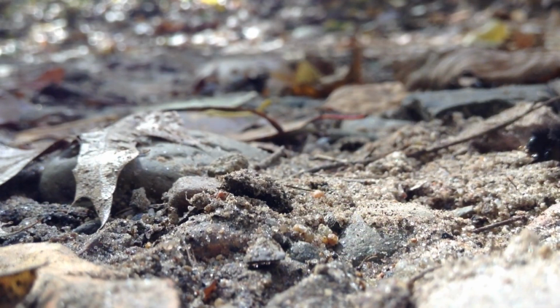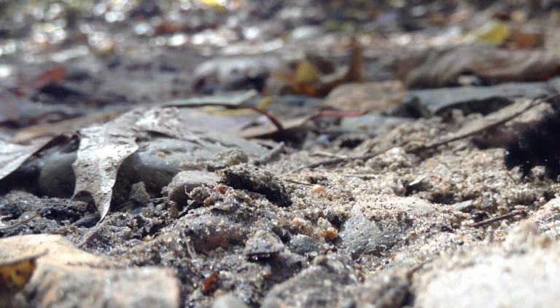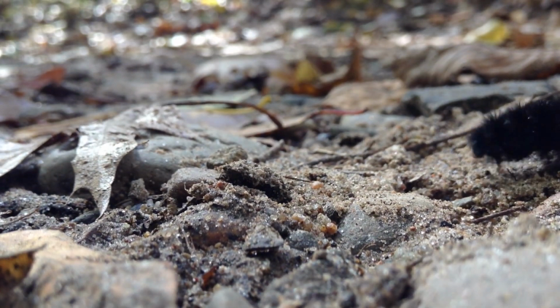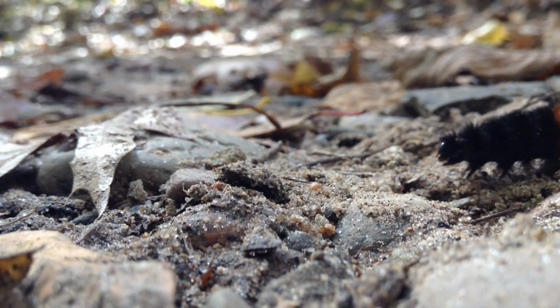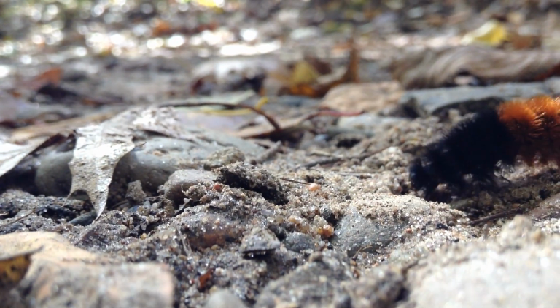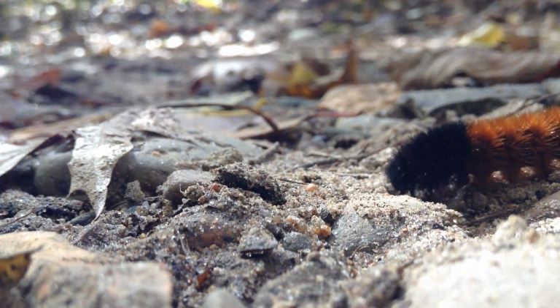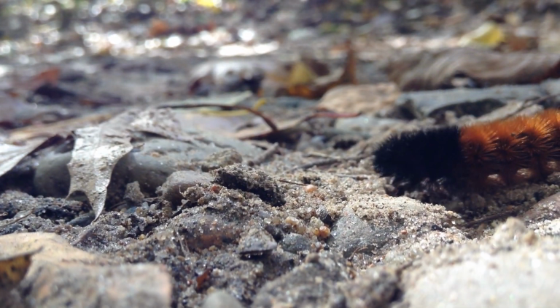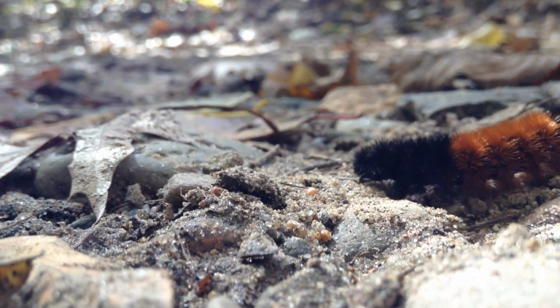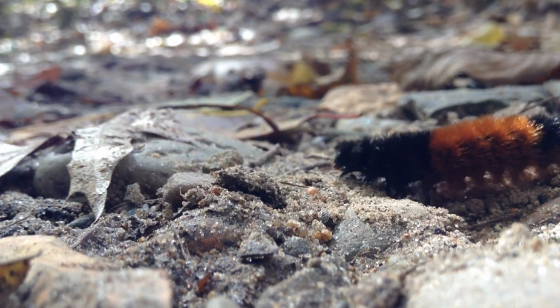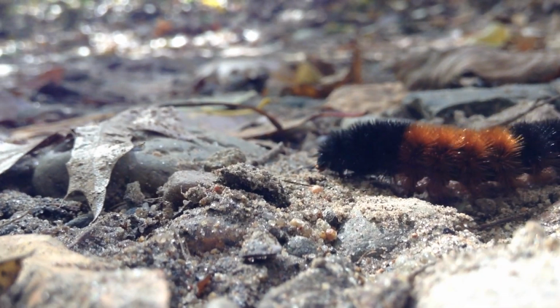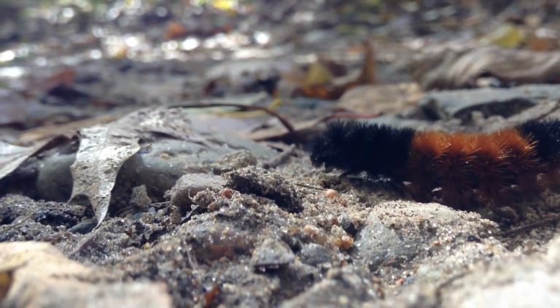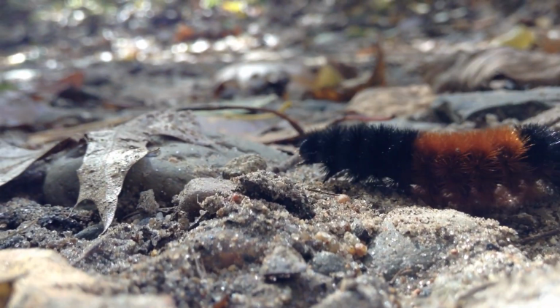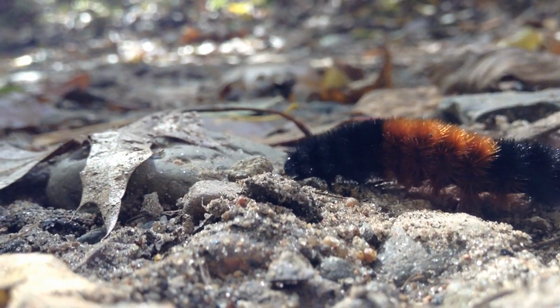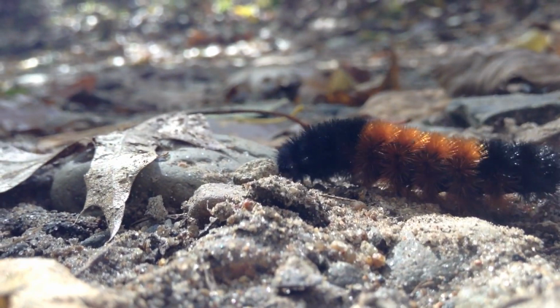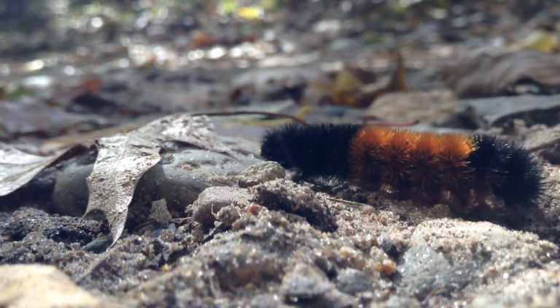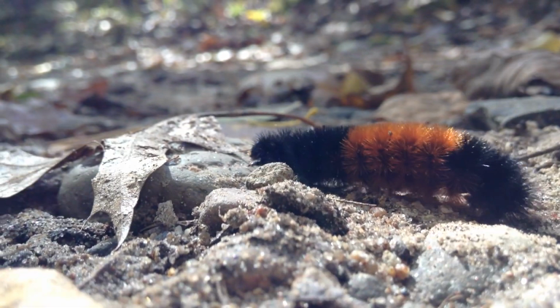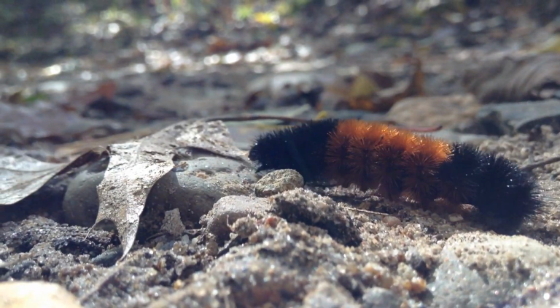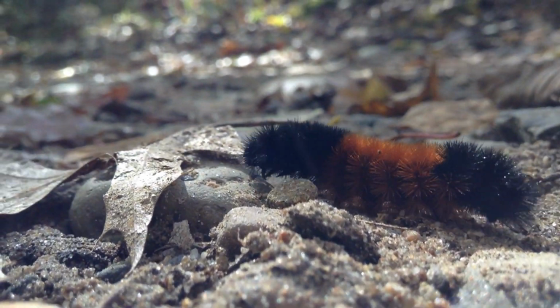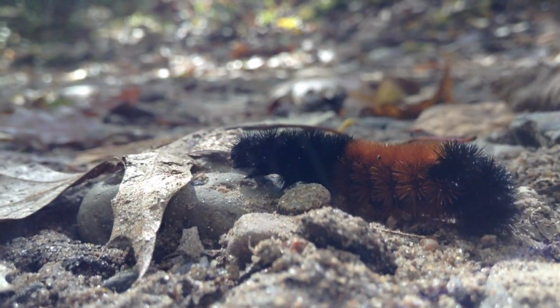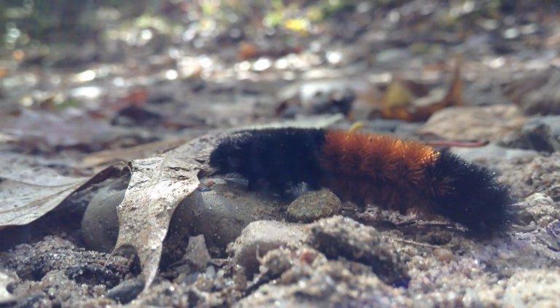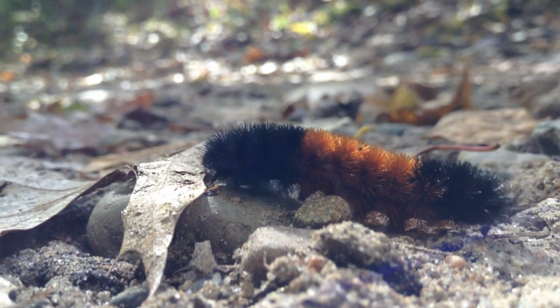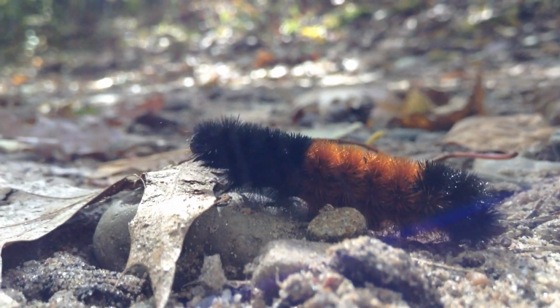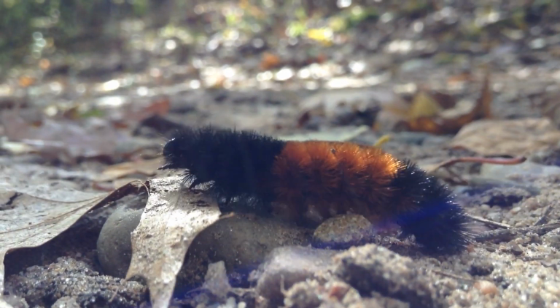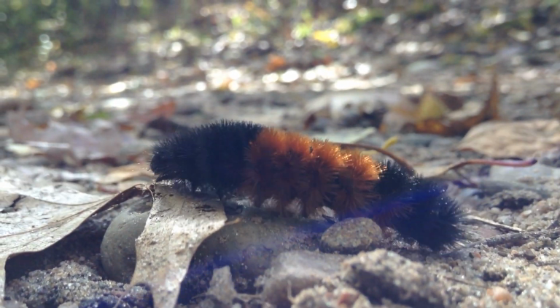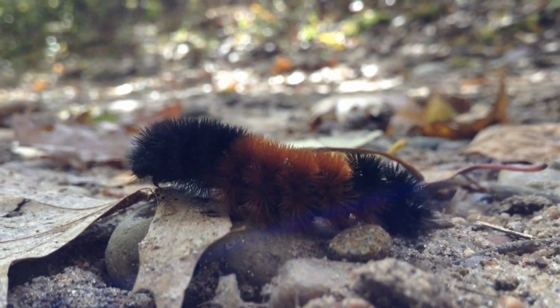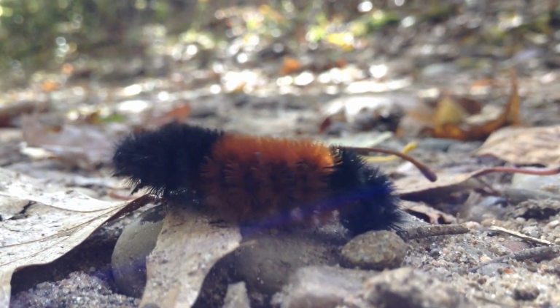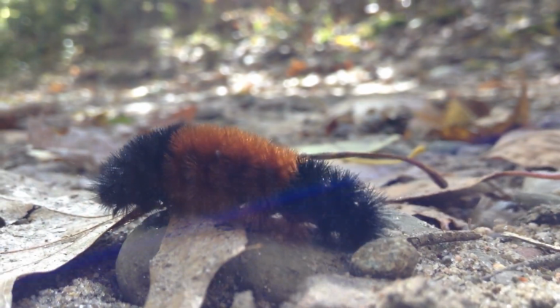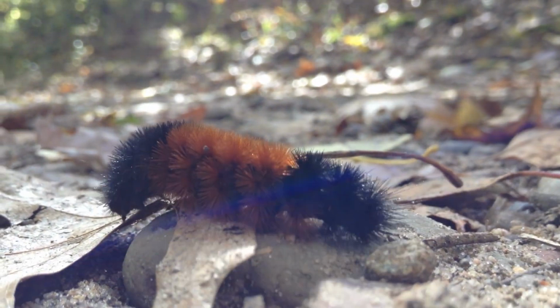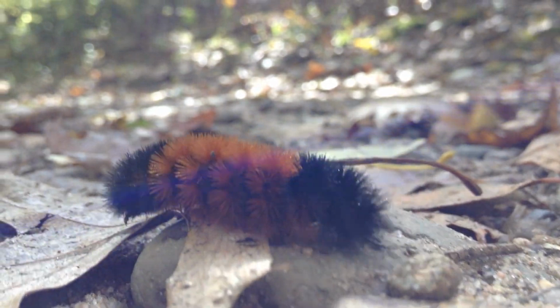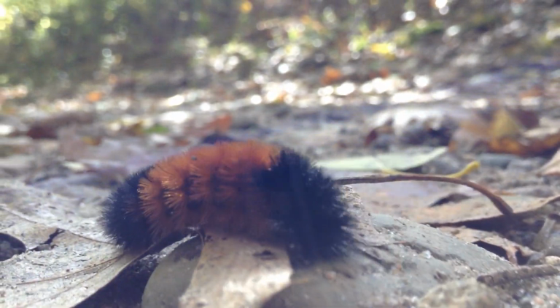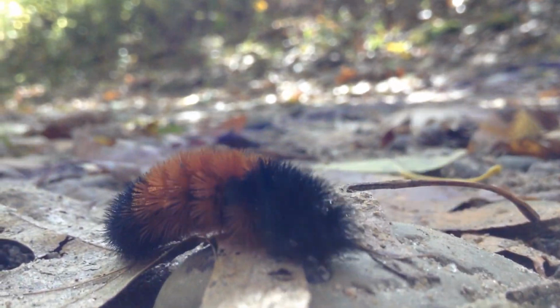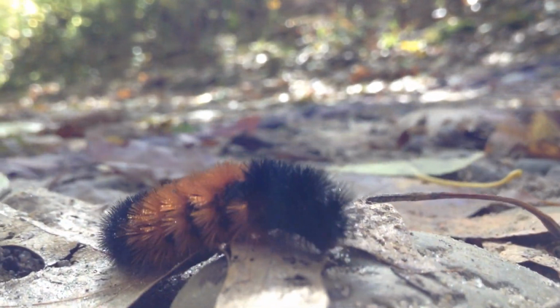But here in Minnesota, these woolly caterpillars are a sure sign that autumn is in full swing. I hope you keep an eye out for the woolly caterpillars or the Isabella tiger moths. Thank you so much for watching and we'll see you next time.